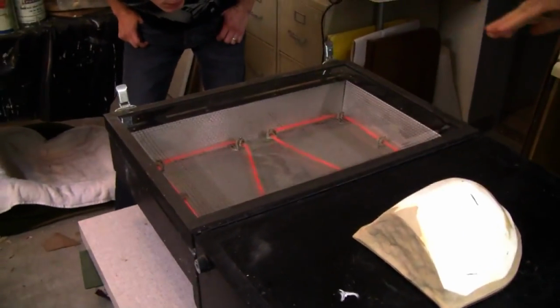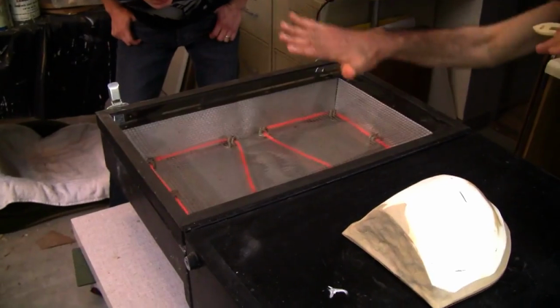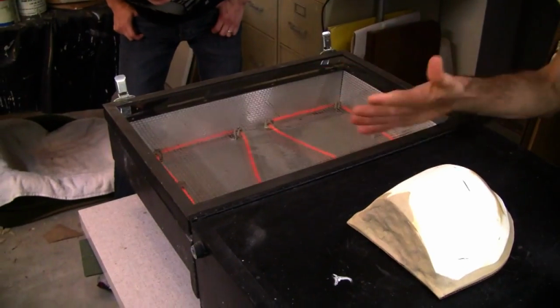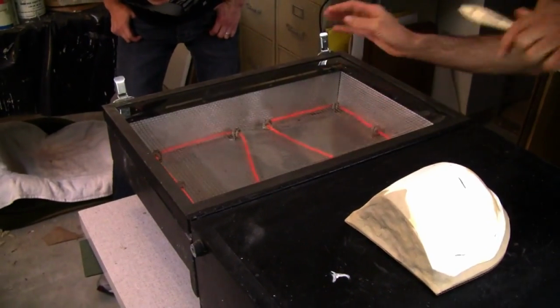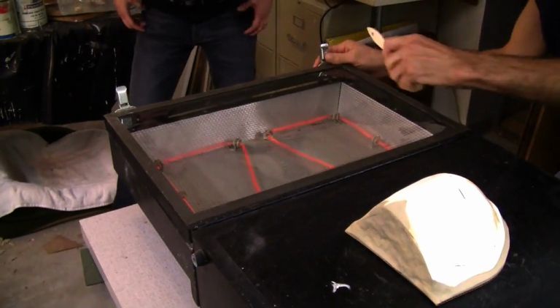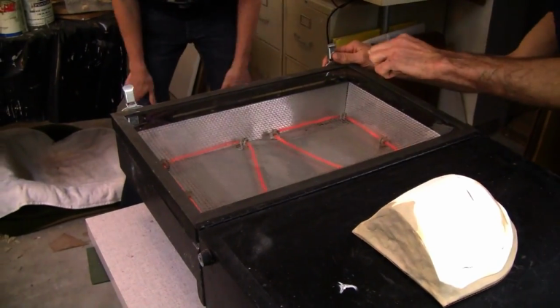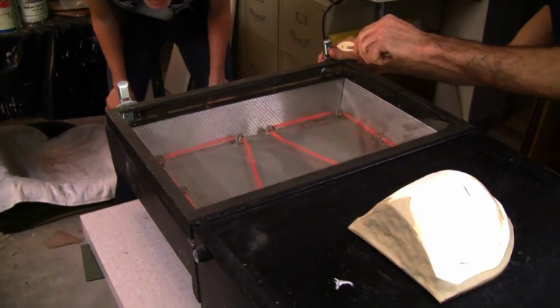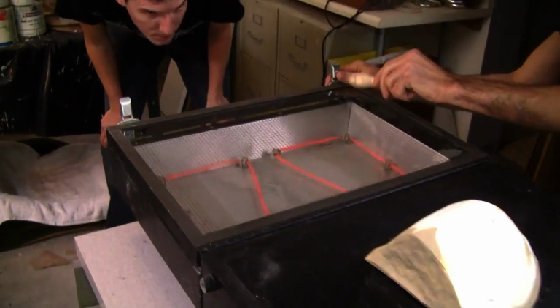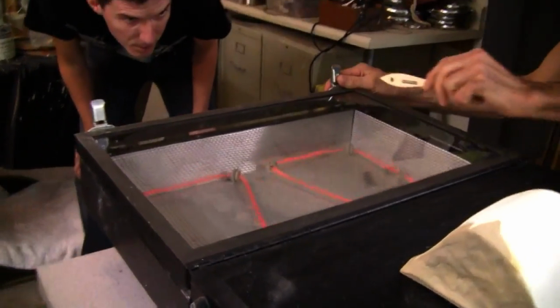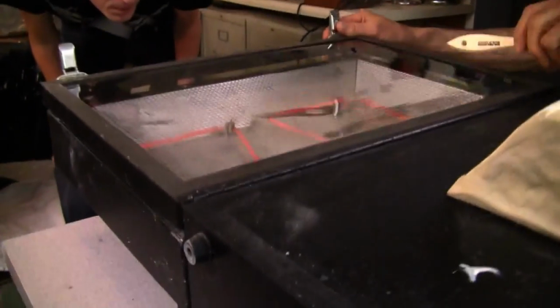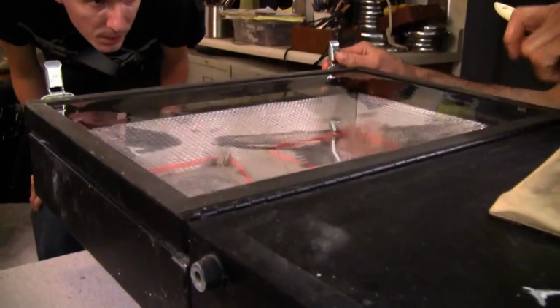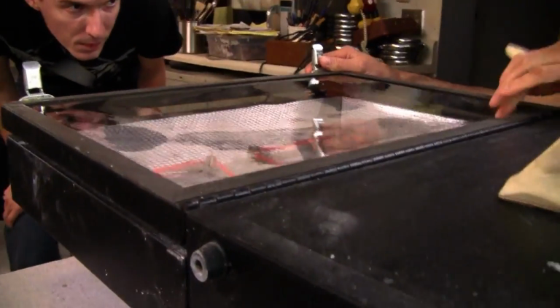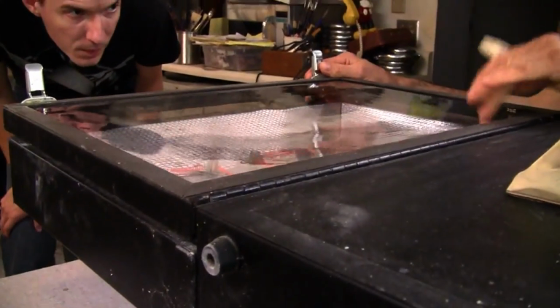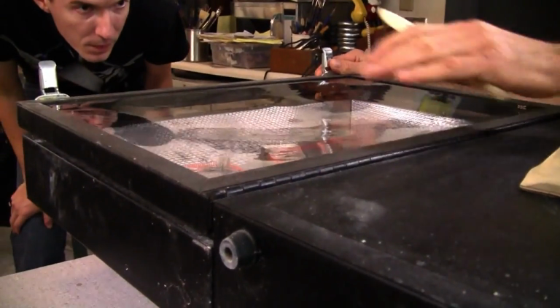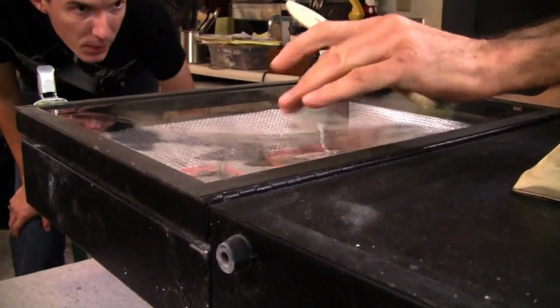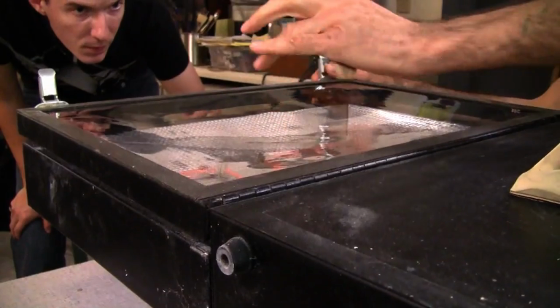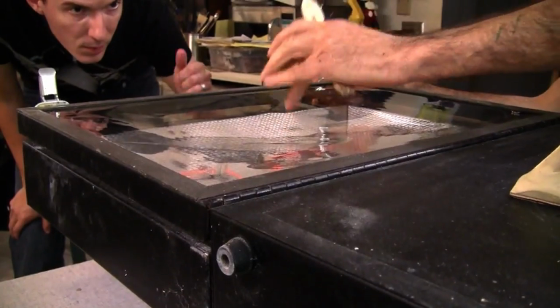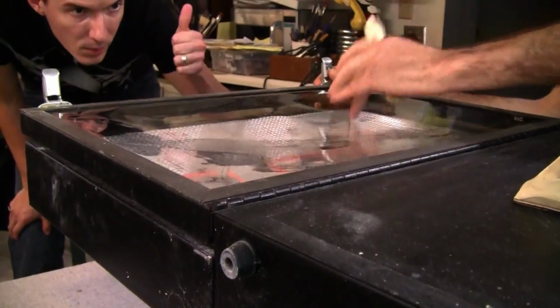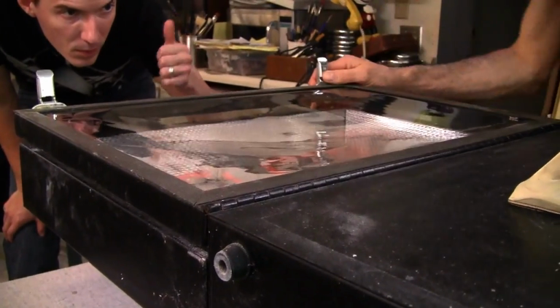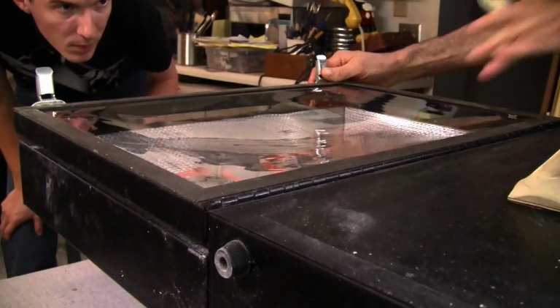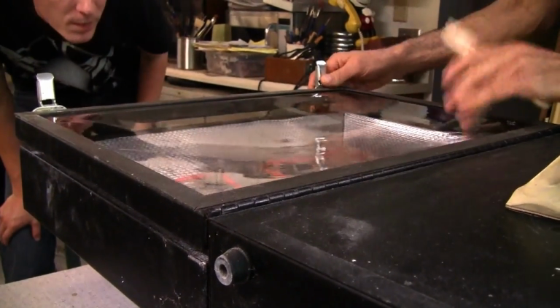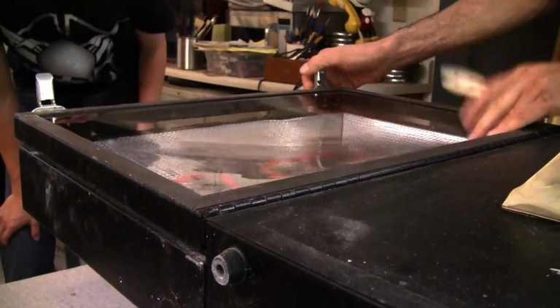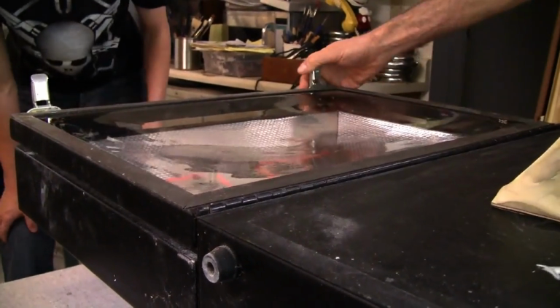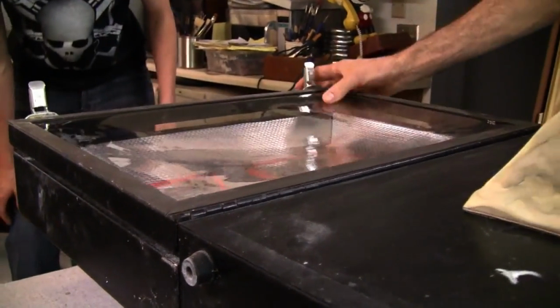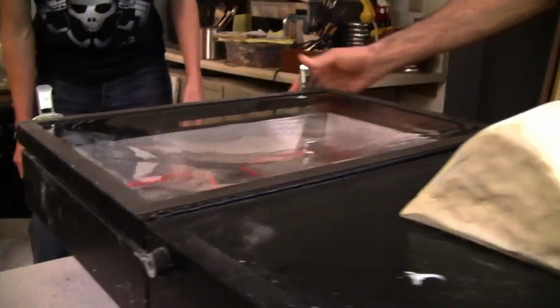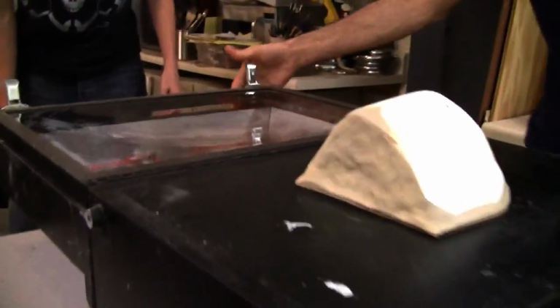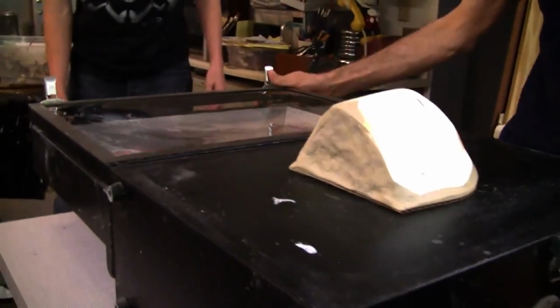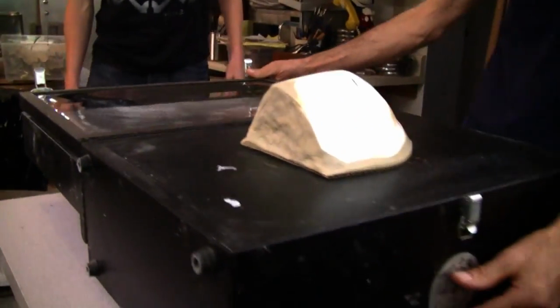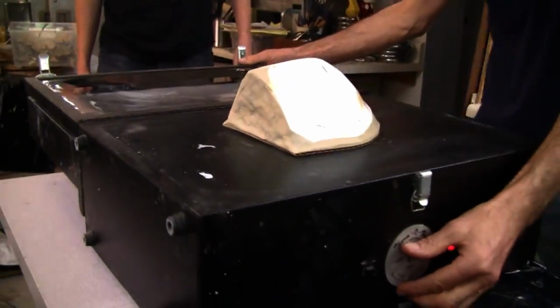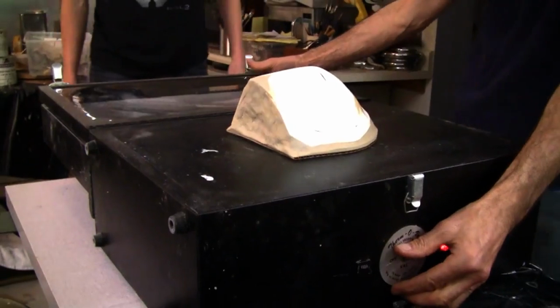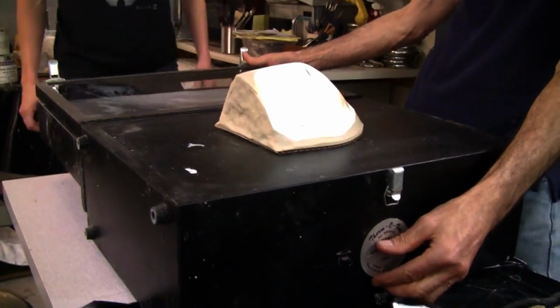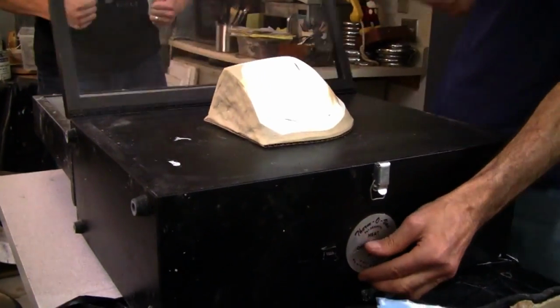When it starts to sink down towards the heated elements, then it's ready — and it's getting close. All right, almost. Here we go, let's try. Experiment number one.